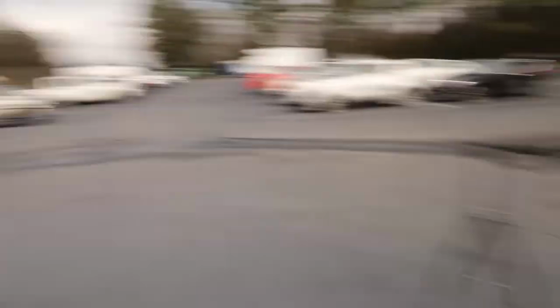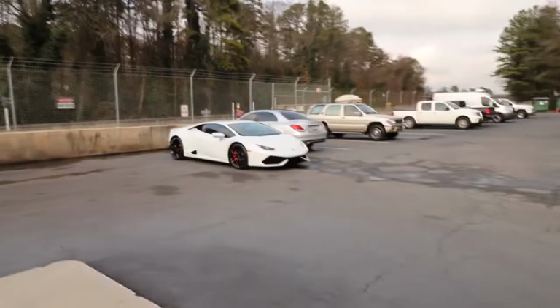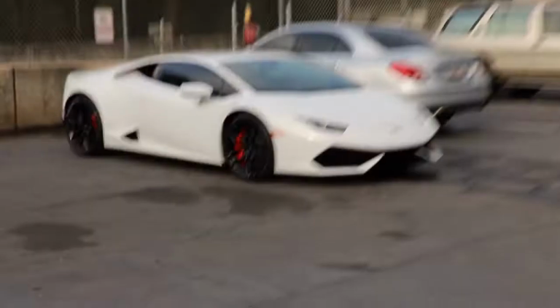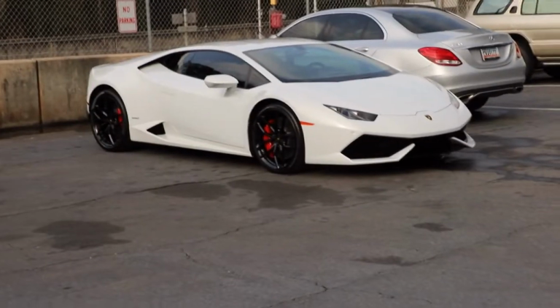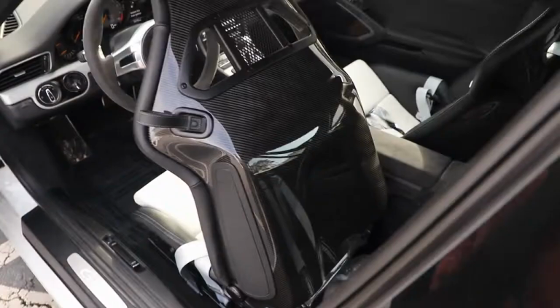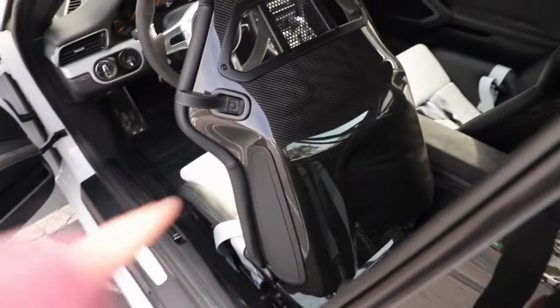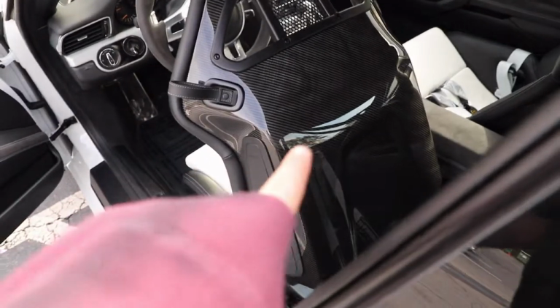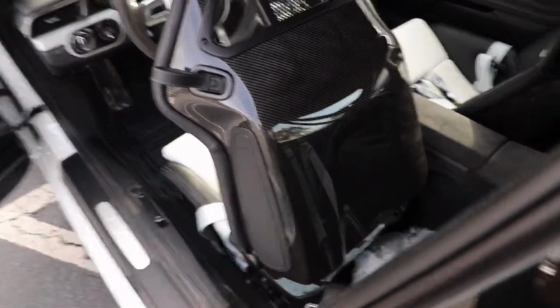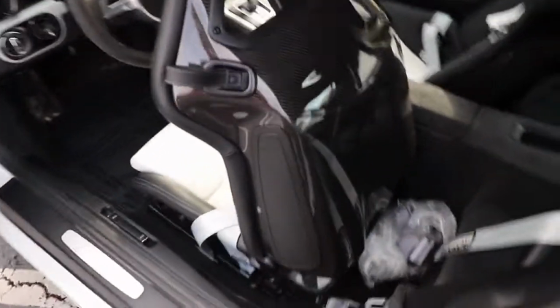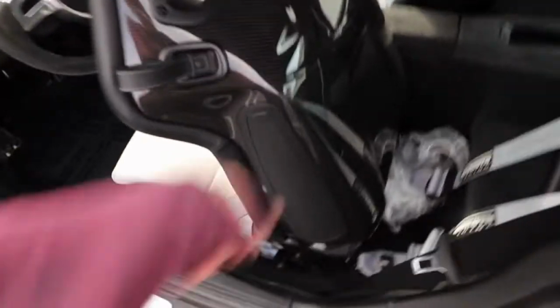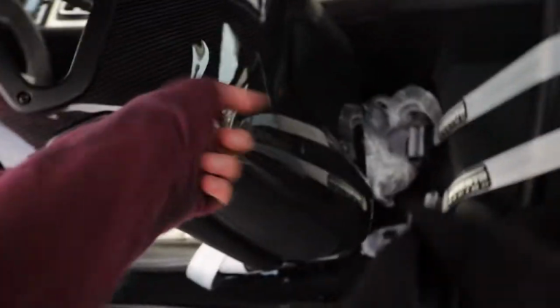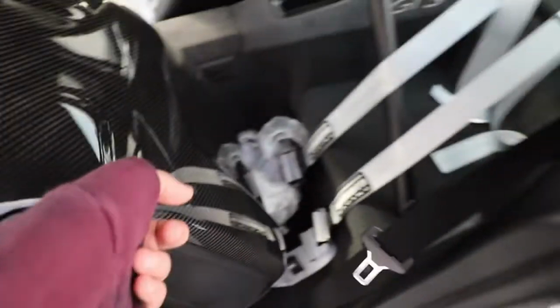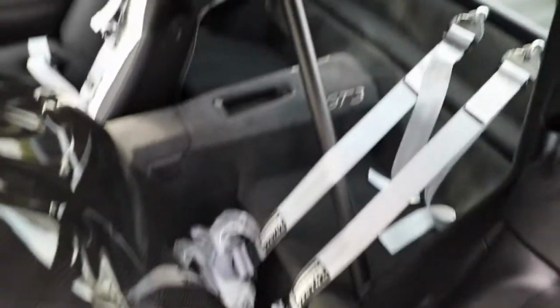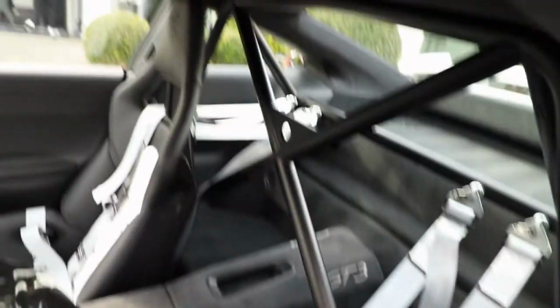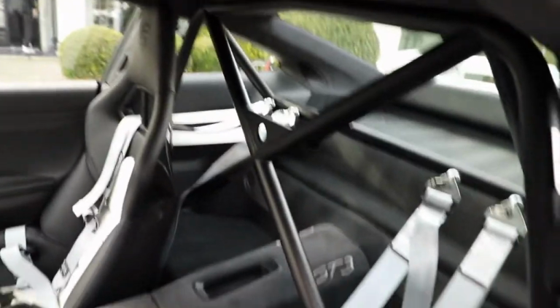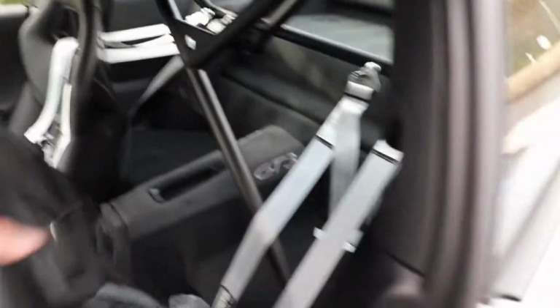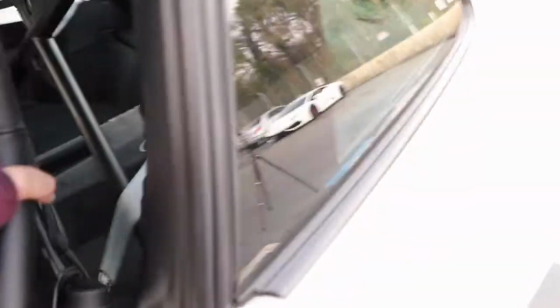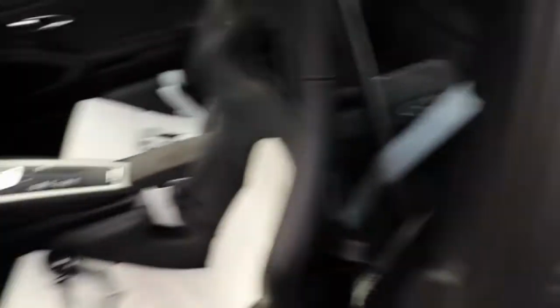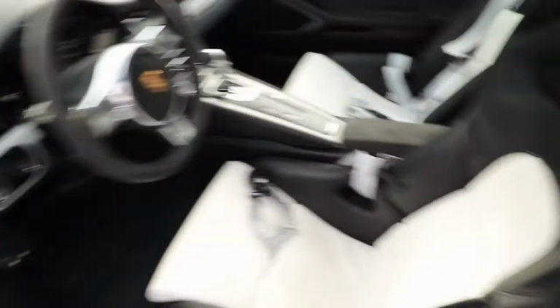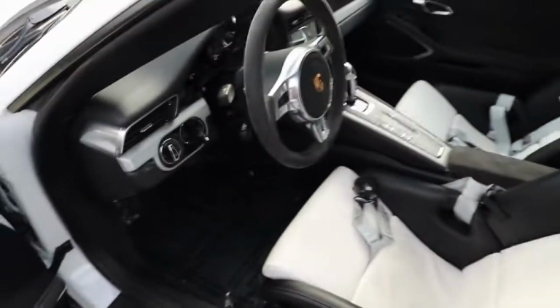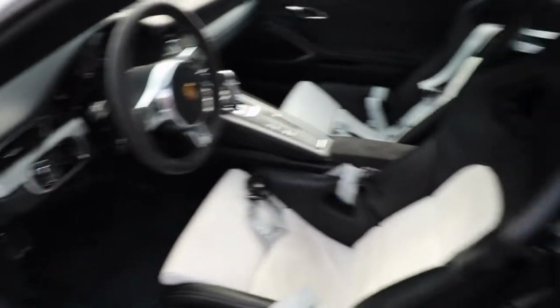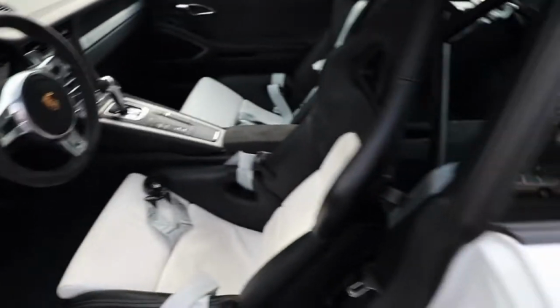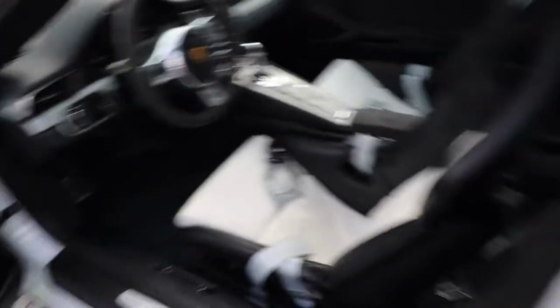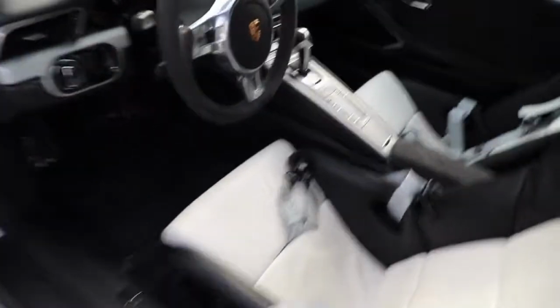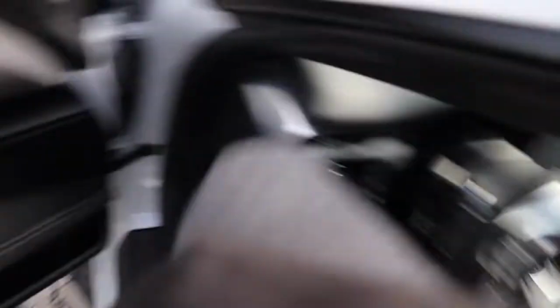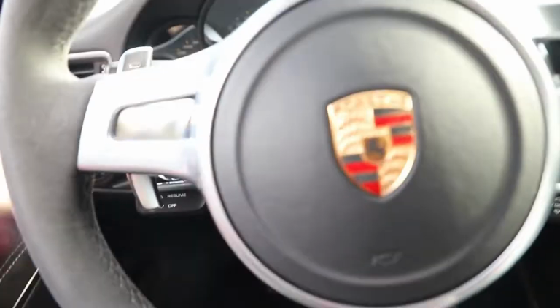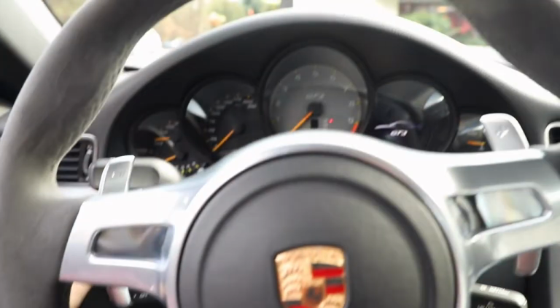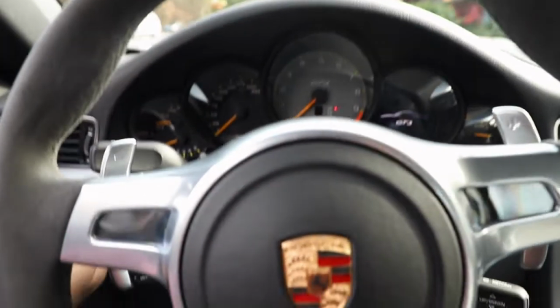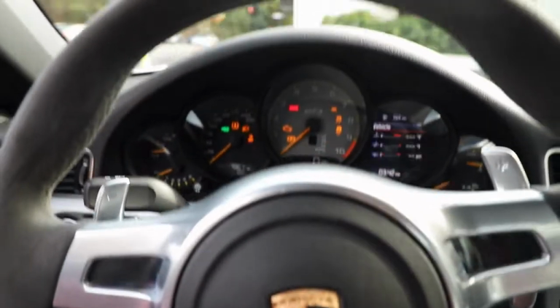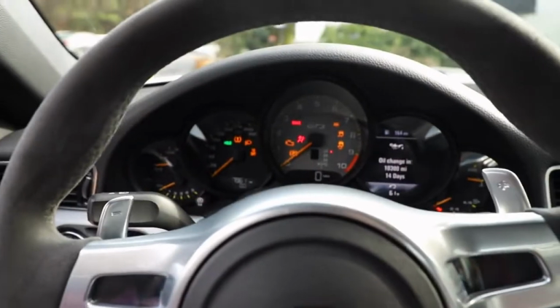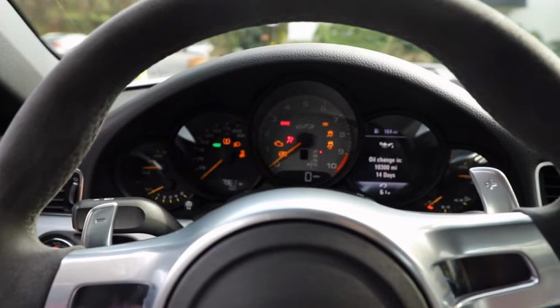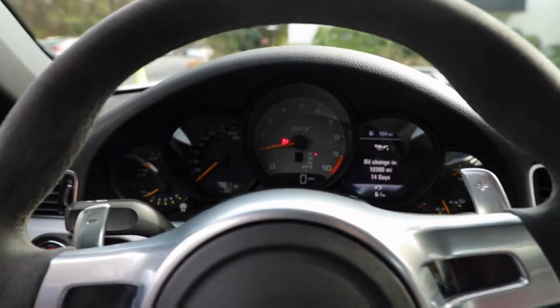Next, we got the Huracan. We can't overlook these carbon fiber bucket seats. This is insane. I mean, this thing's a beast. Let's get a quick startup.